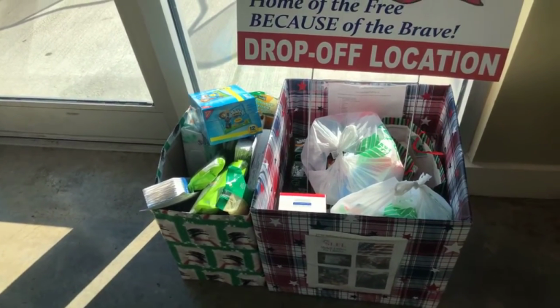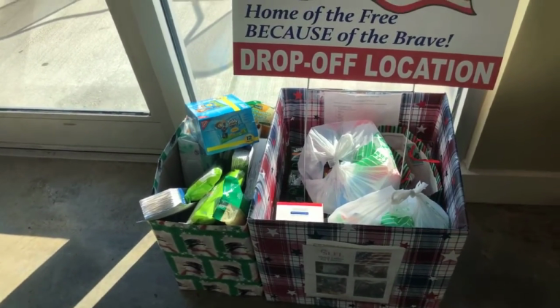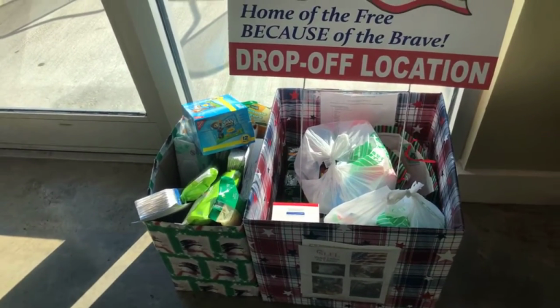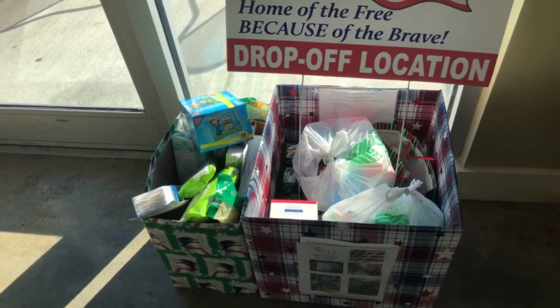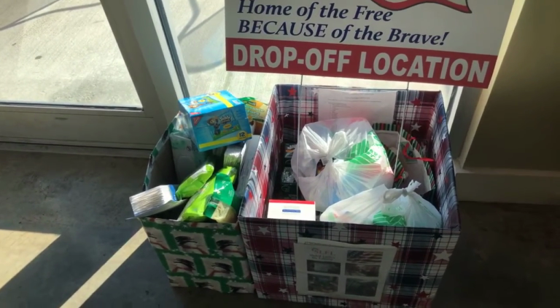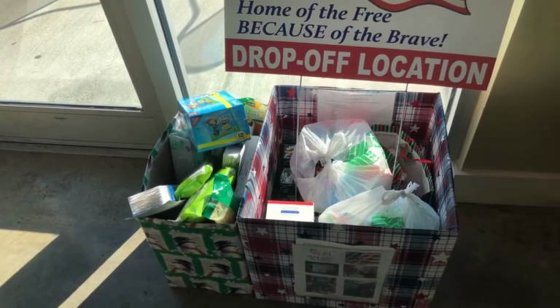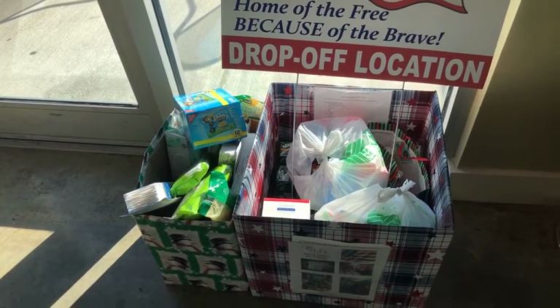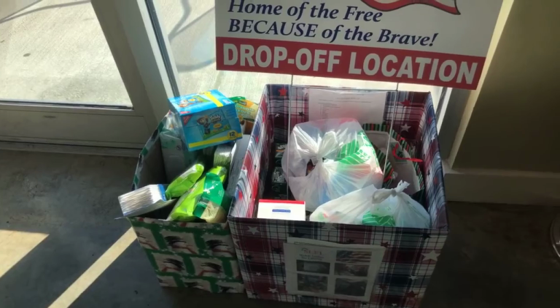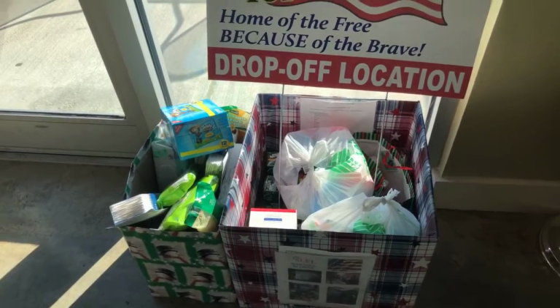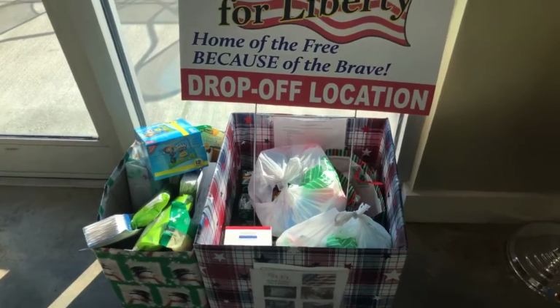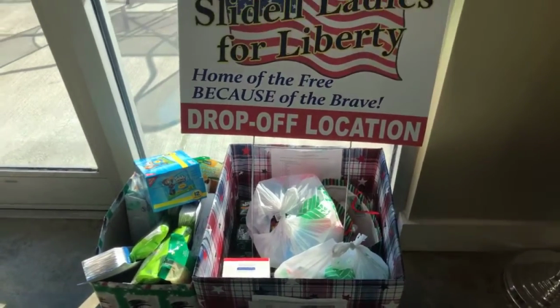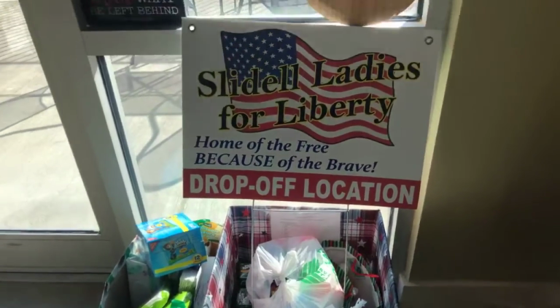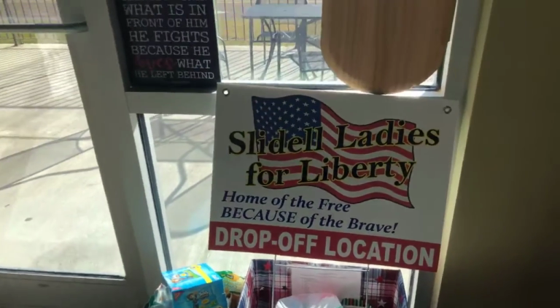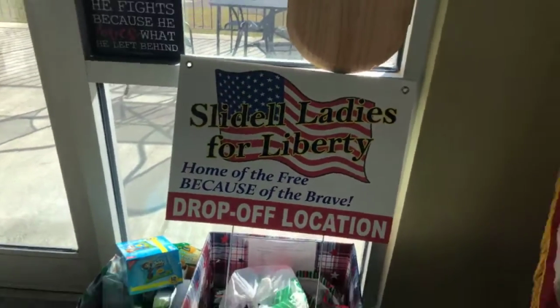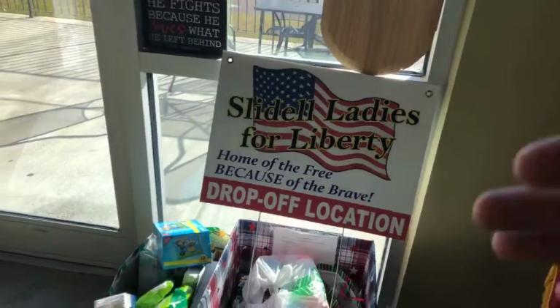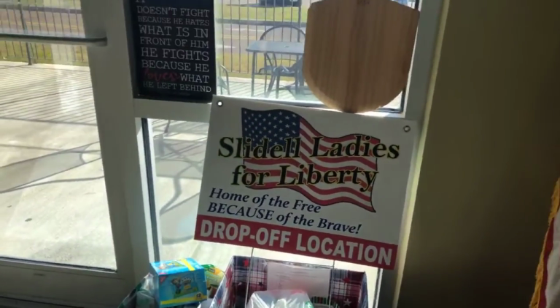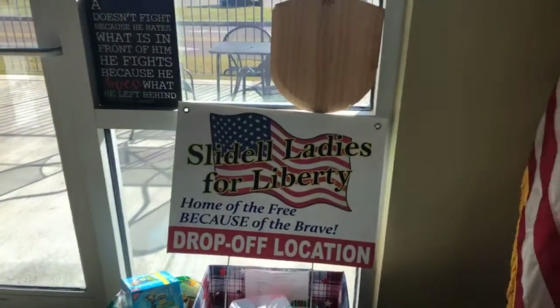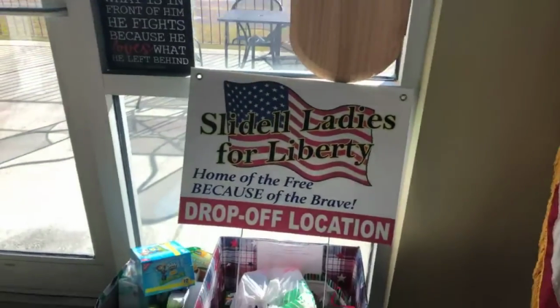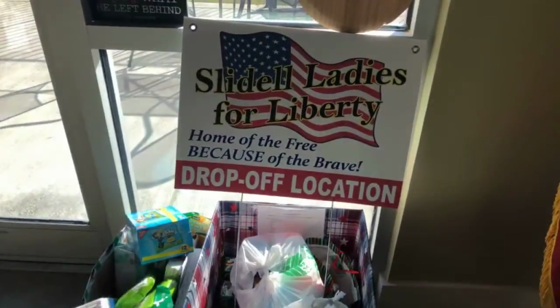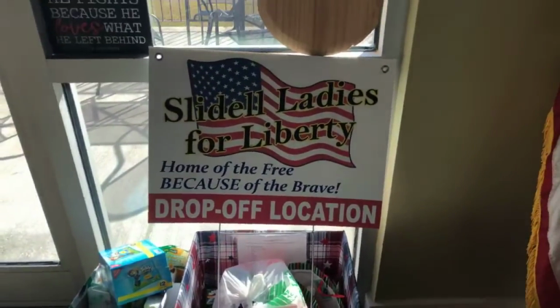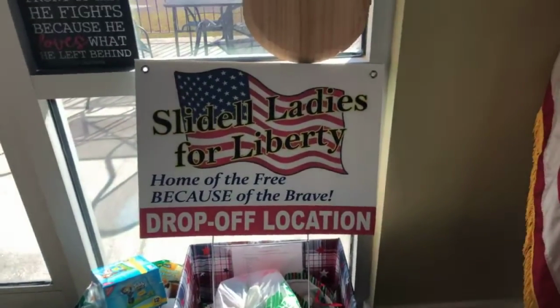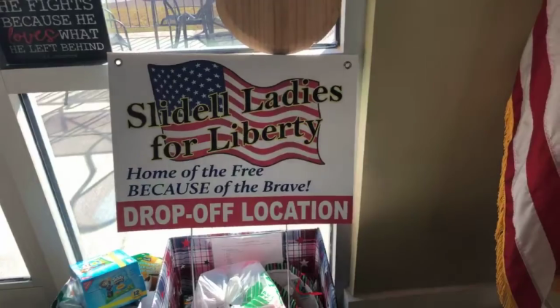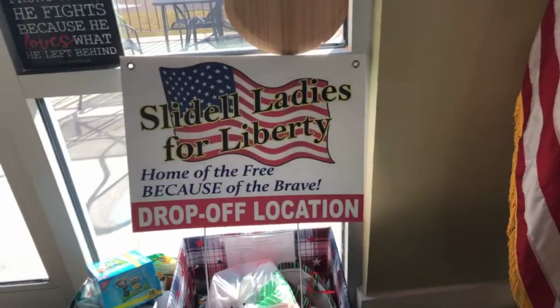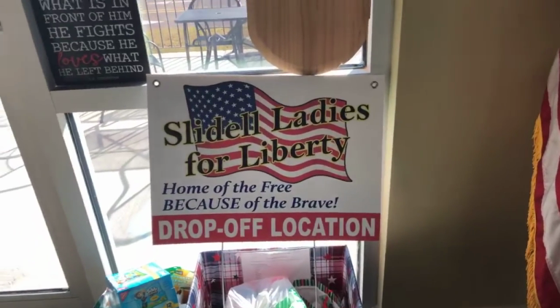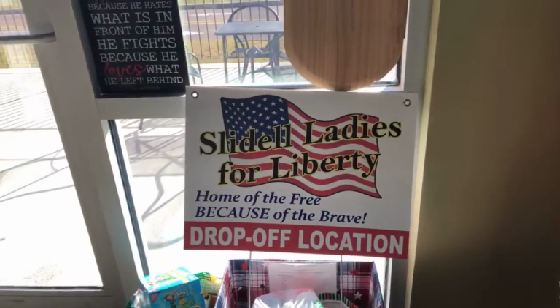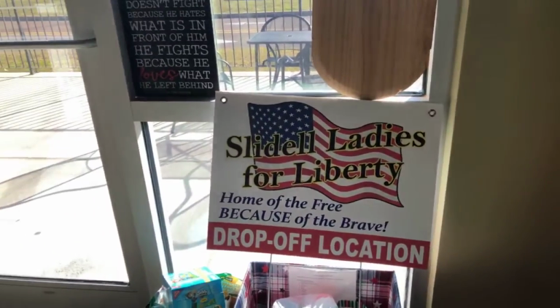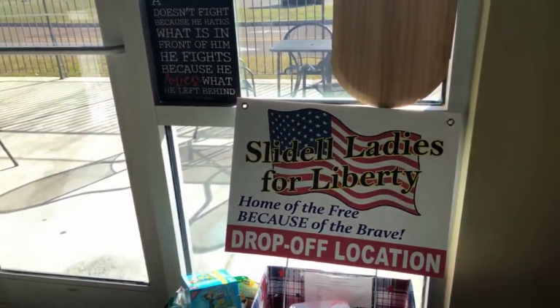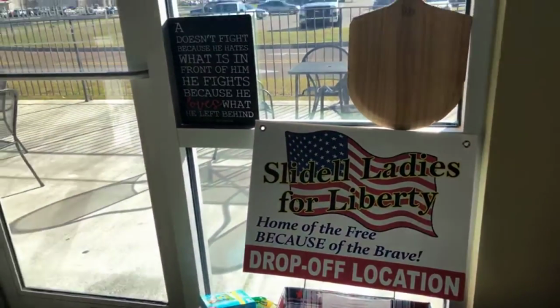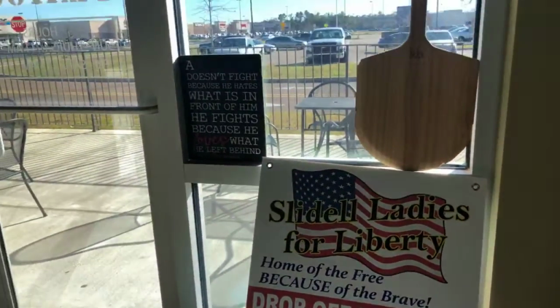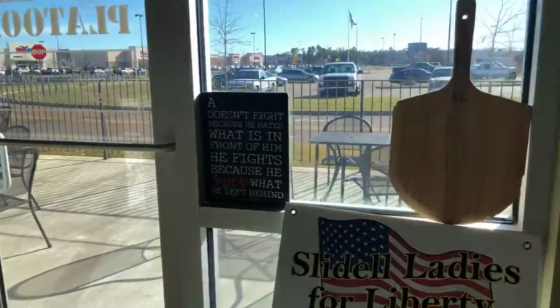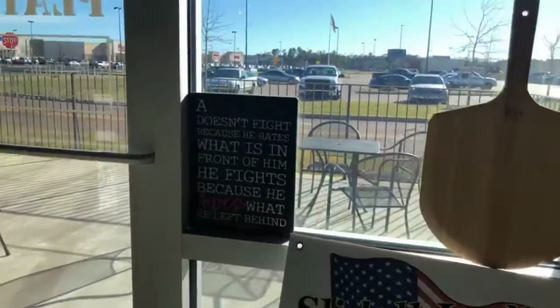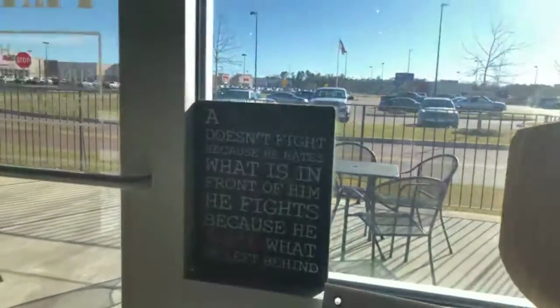Customers fill up the Ladies for Liberty box and then it goes to our troops. Even if you don't want pizza, you can just come by and put something in the box. Same way with Toys for Tots — we filled our box four times.